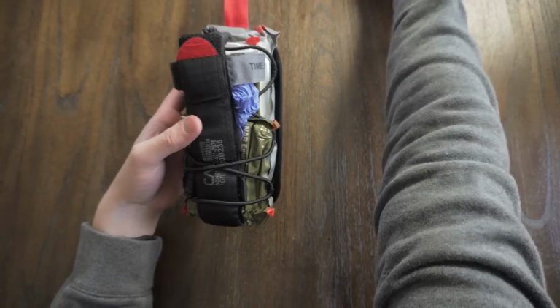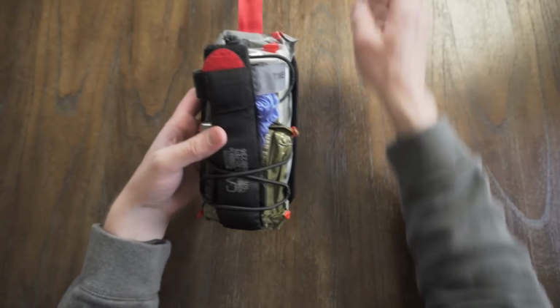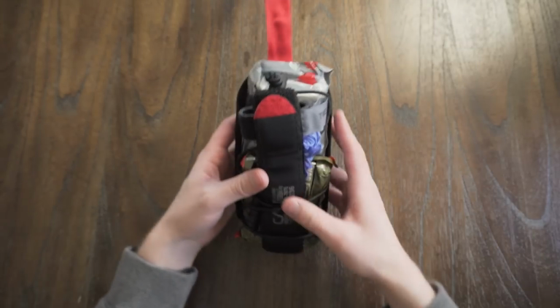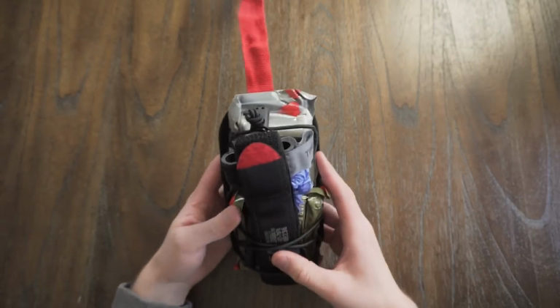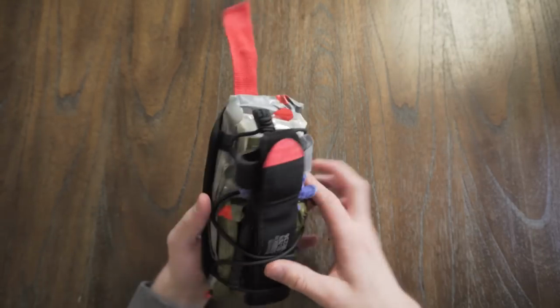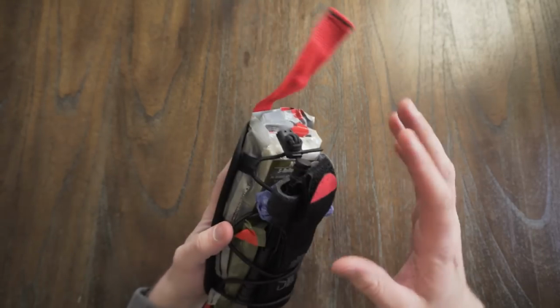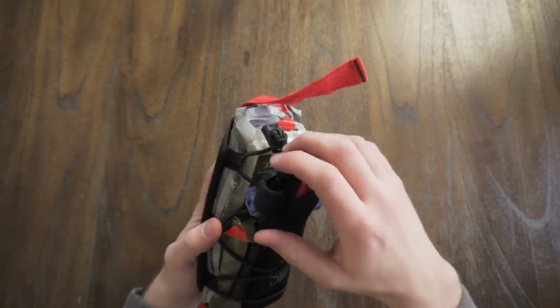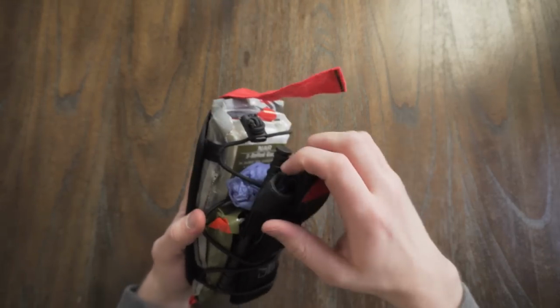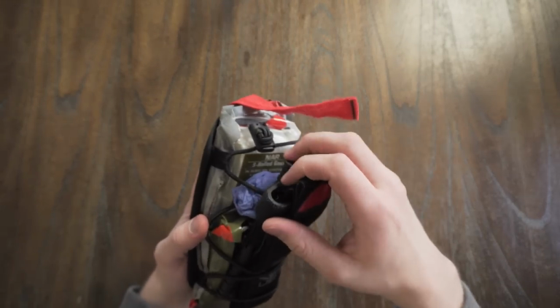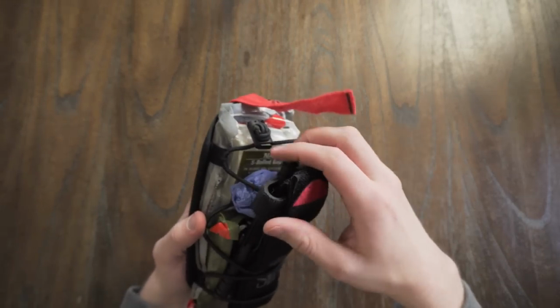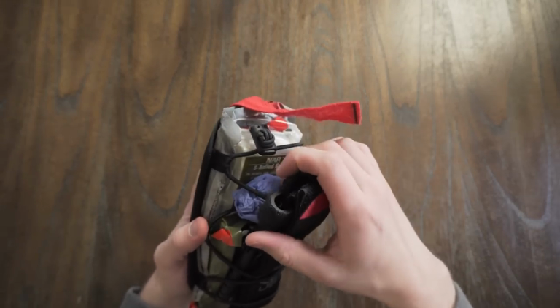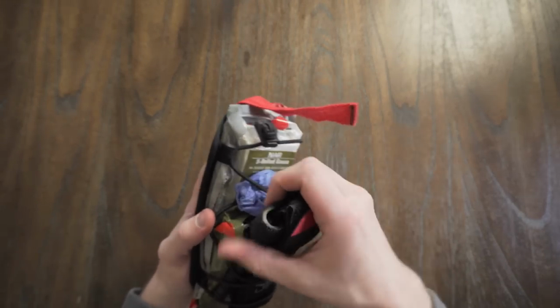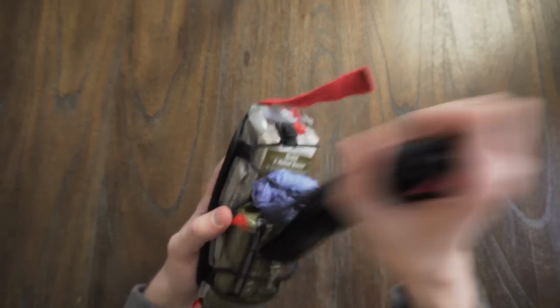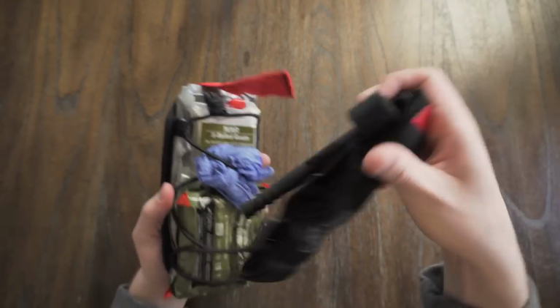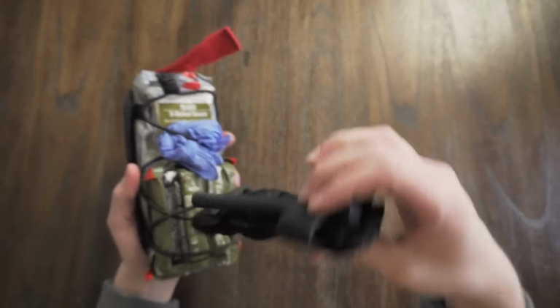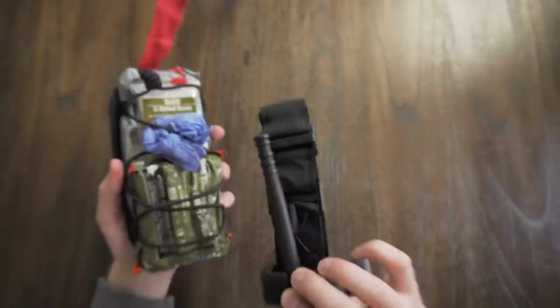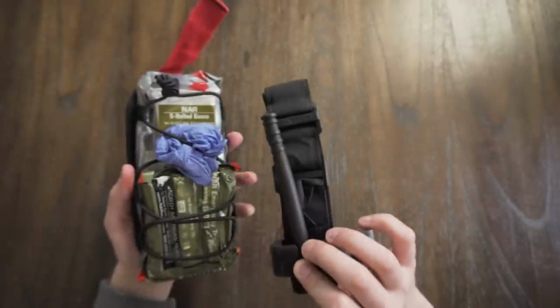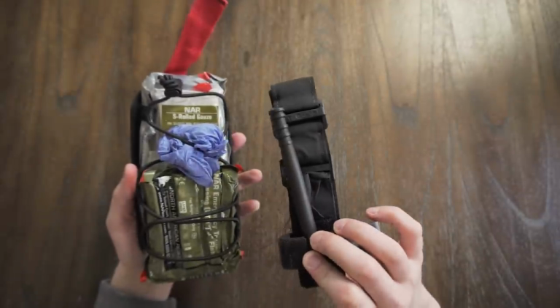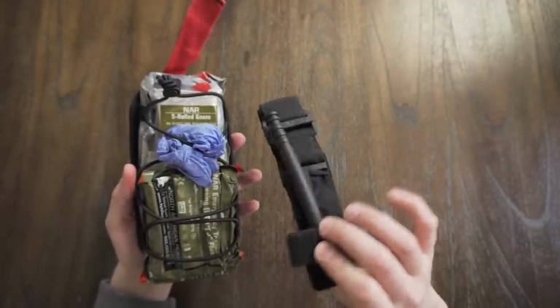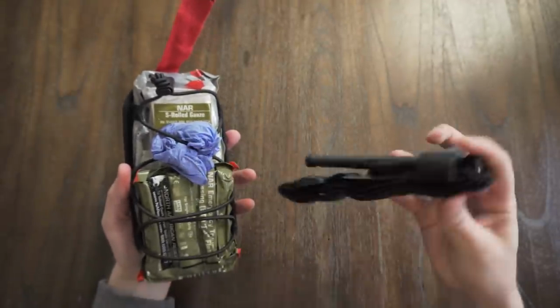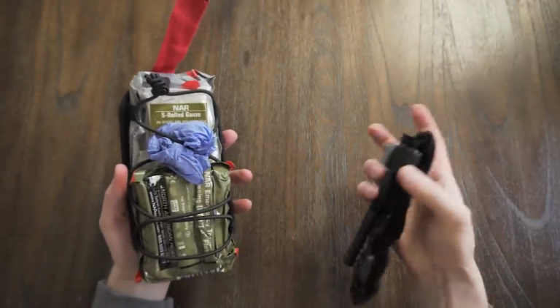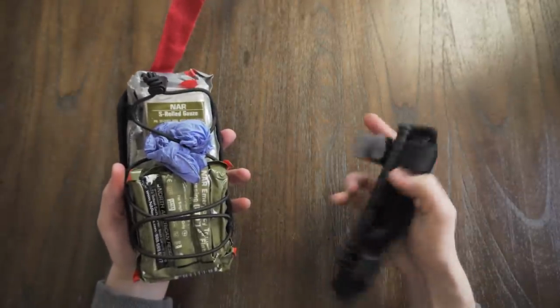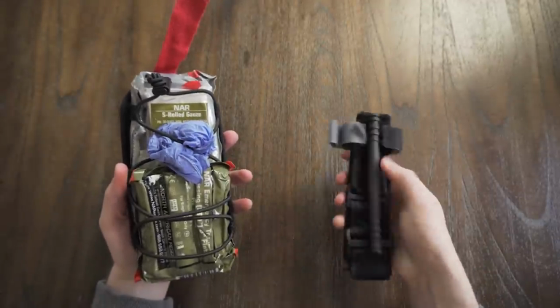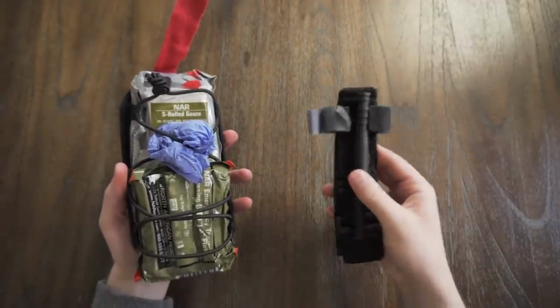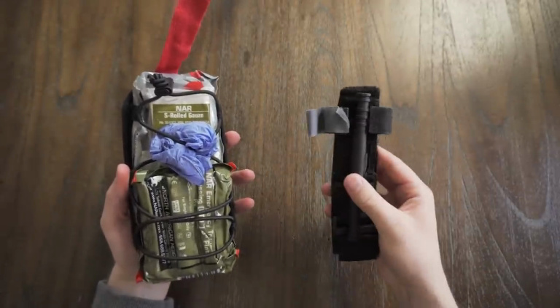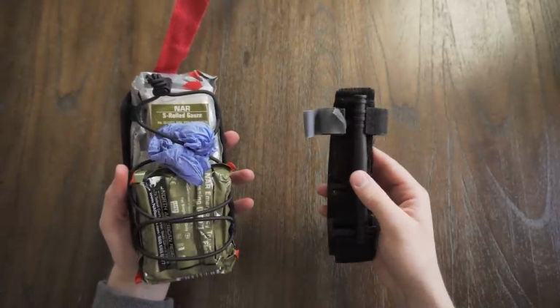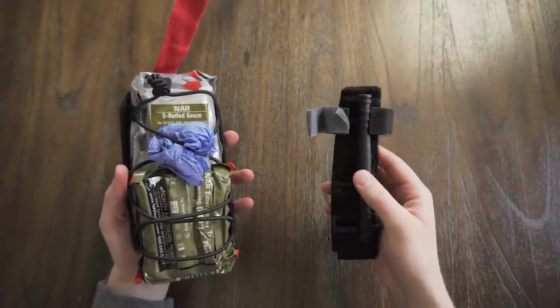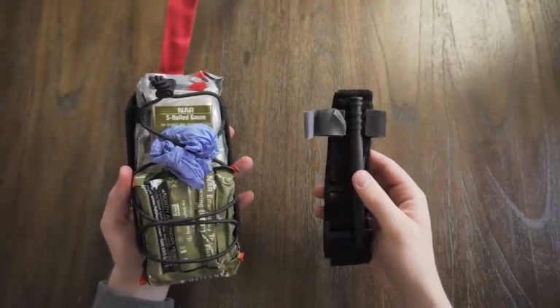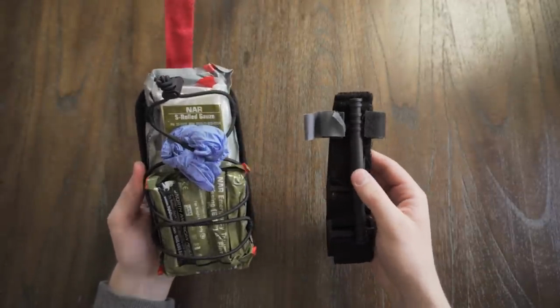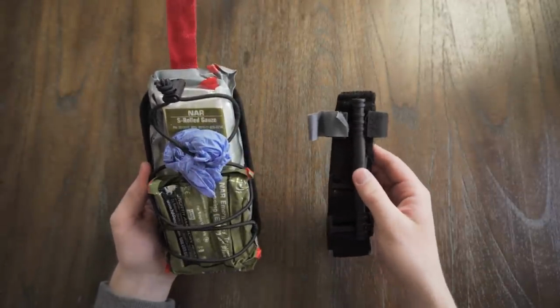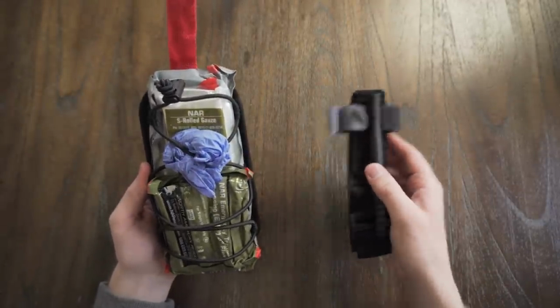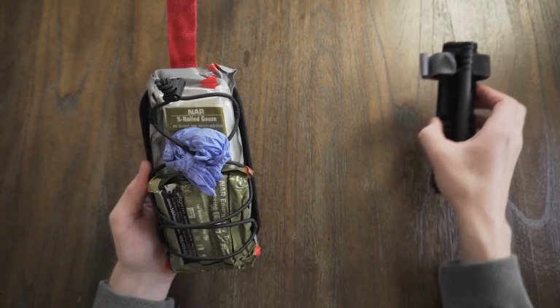Moving that aside, we've got the CAT tourniquet up top. Great tourniquet, pretty much the standard — comes with a lot of kits. I prefer this over pretty much any other product on the market.